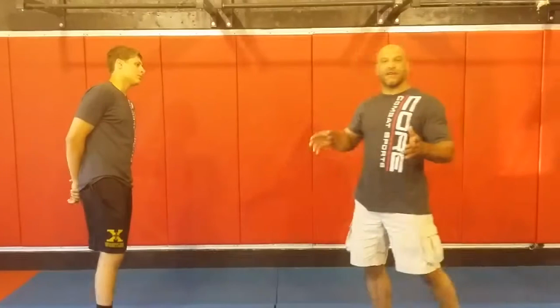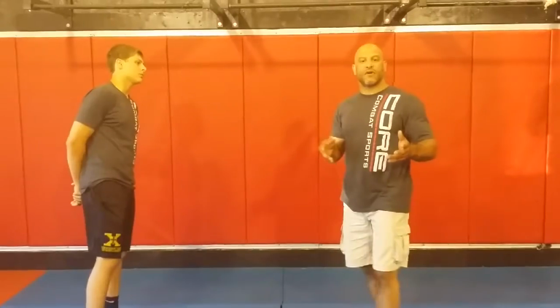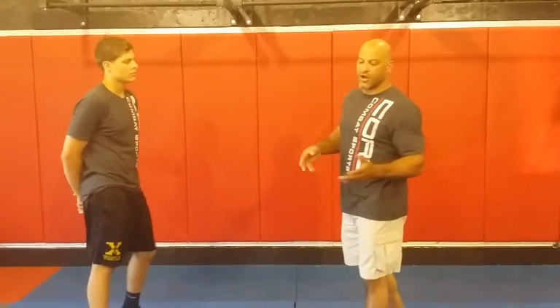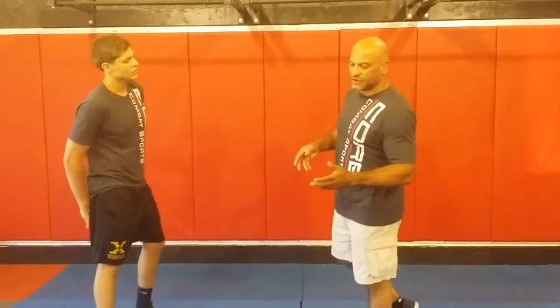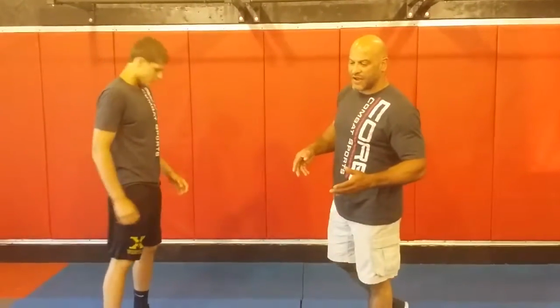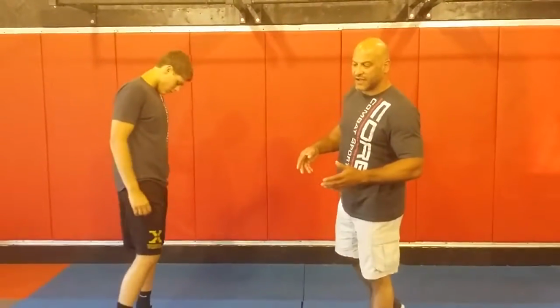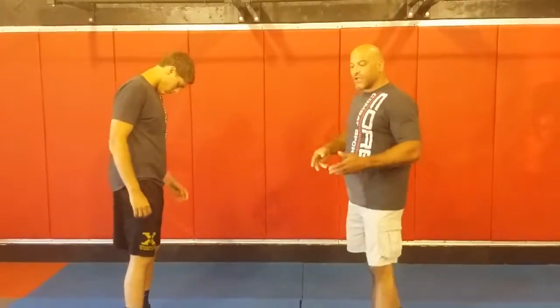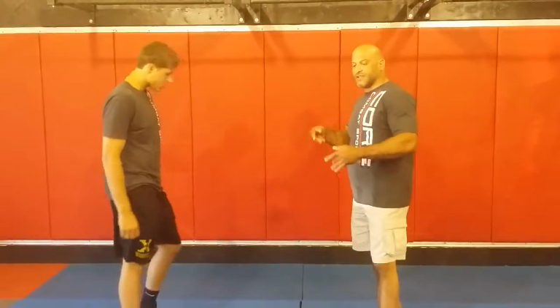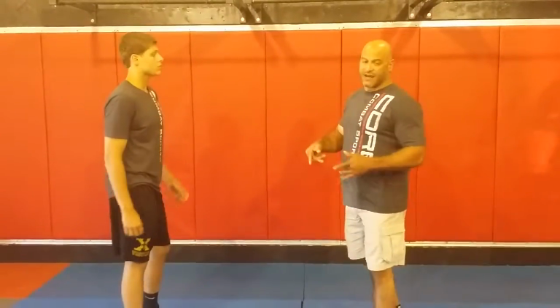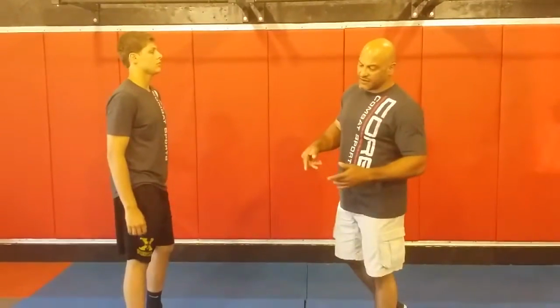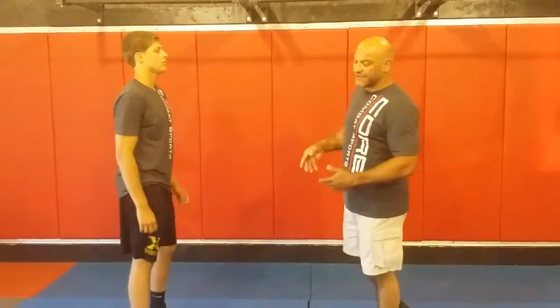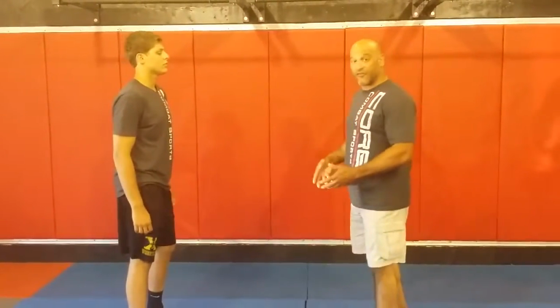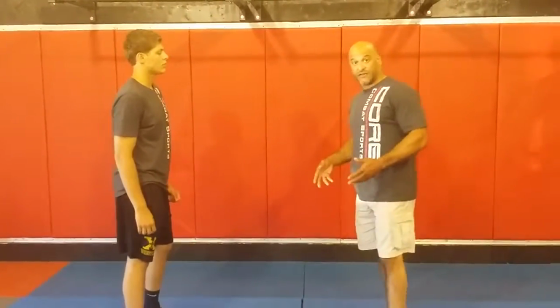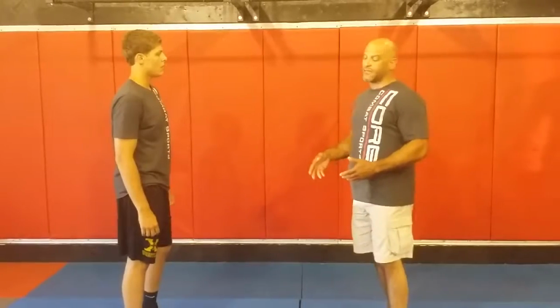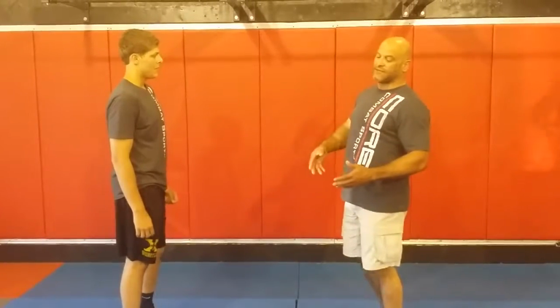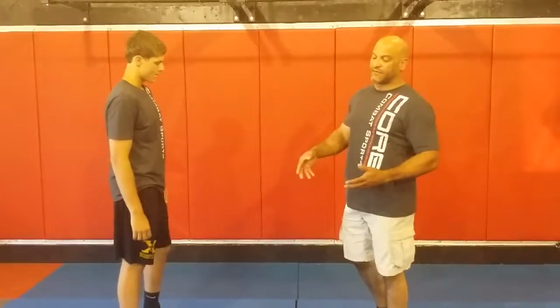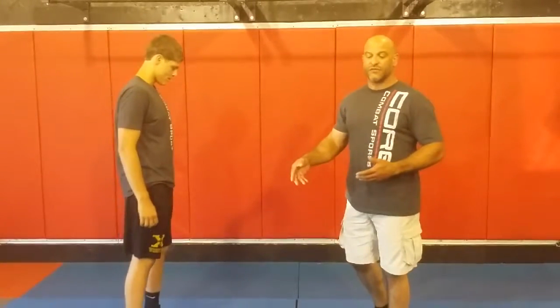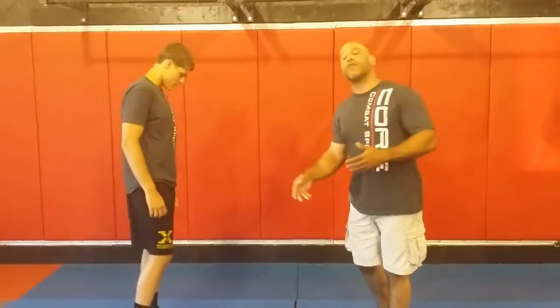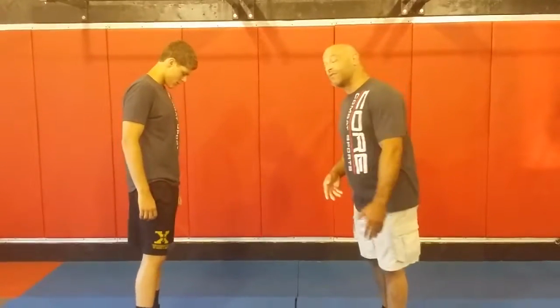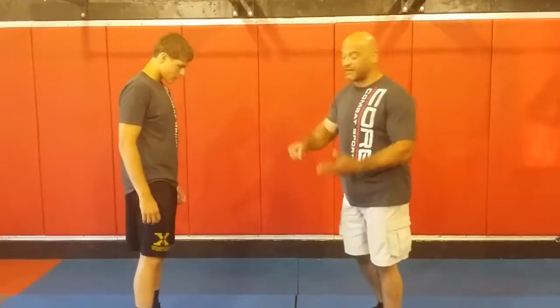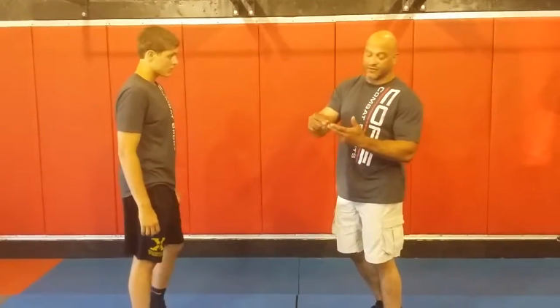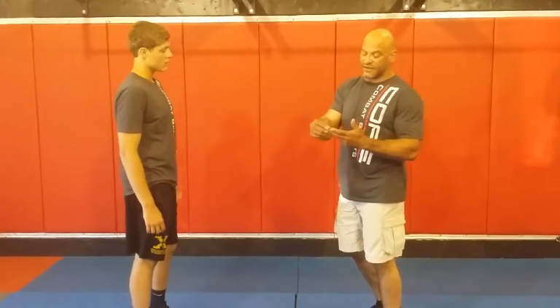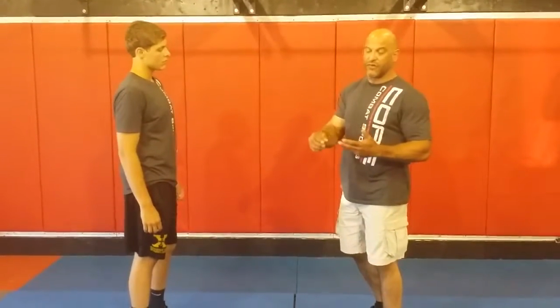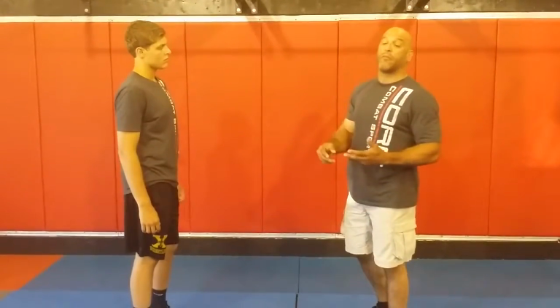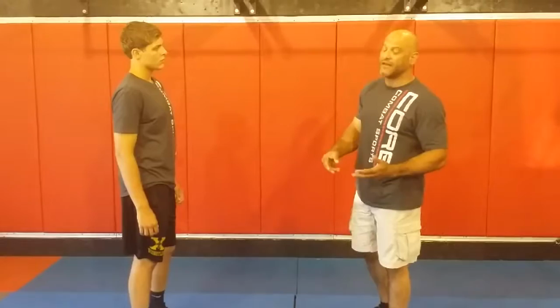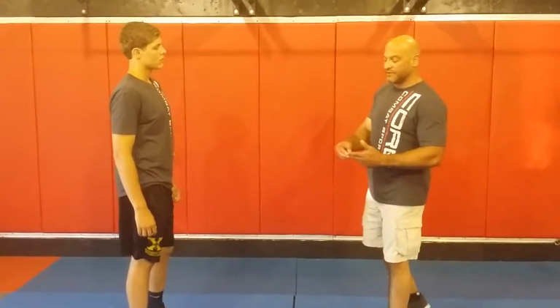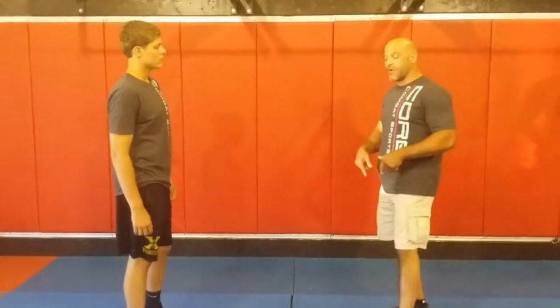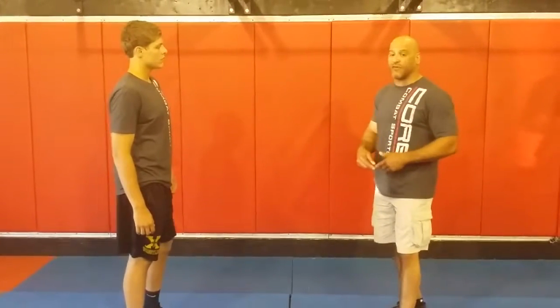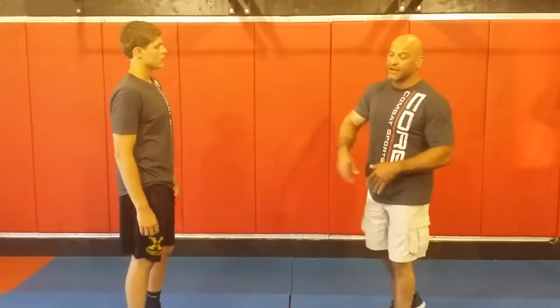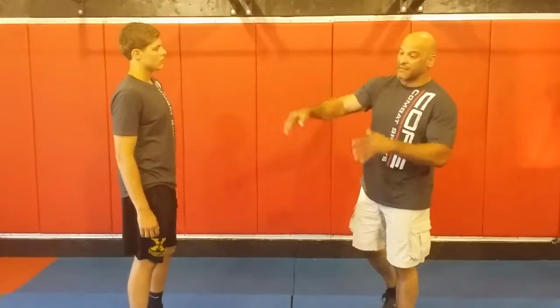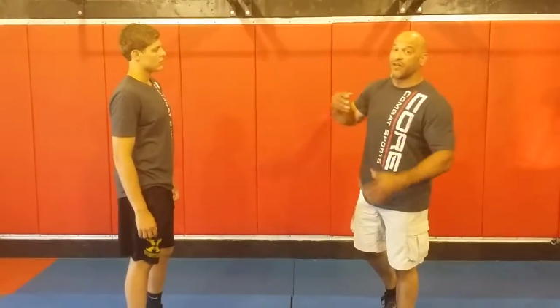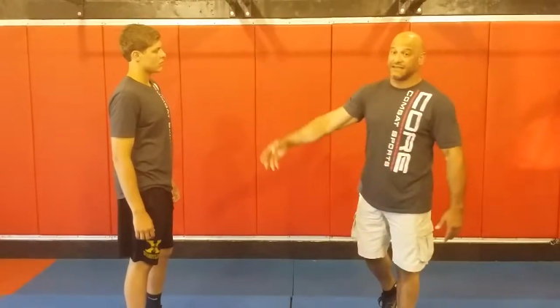Today we're going to work on using the frame to stay on our feet. Often times I really want to avoid going to the ground, and two things that will help that is being aware of my footwork and being aware of my distance.